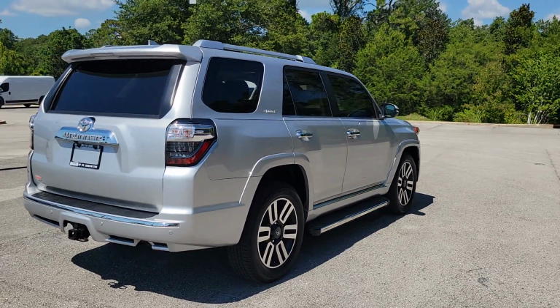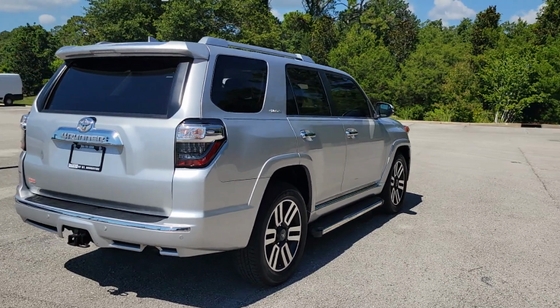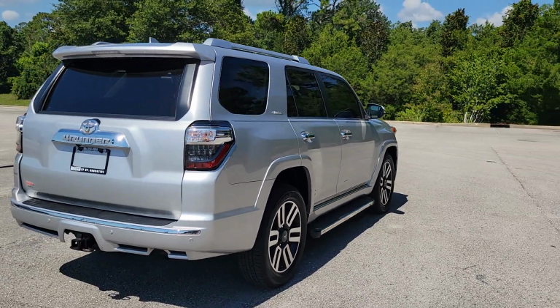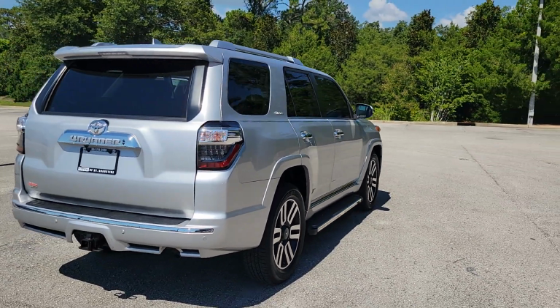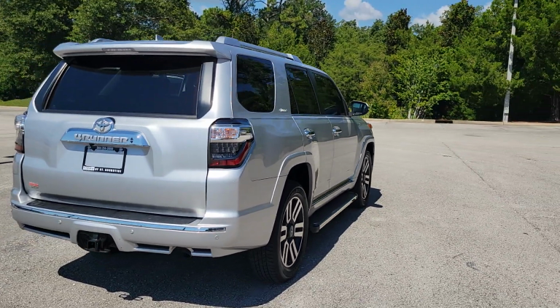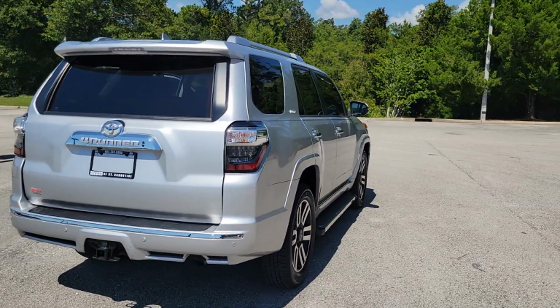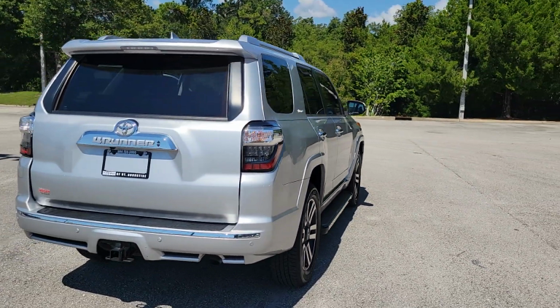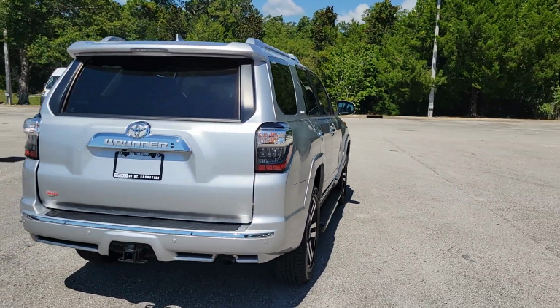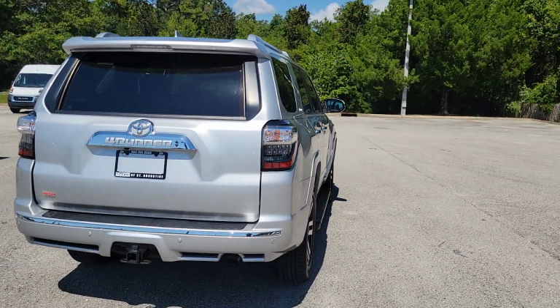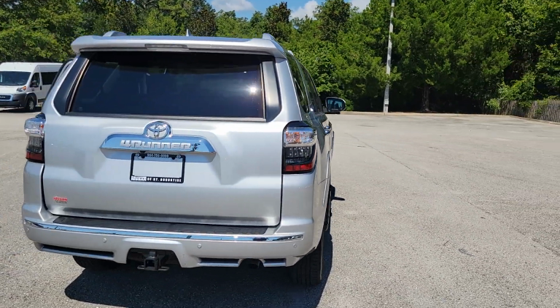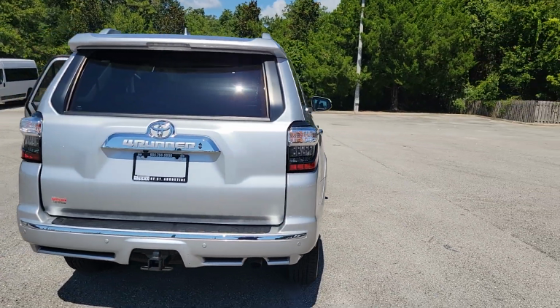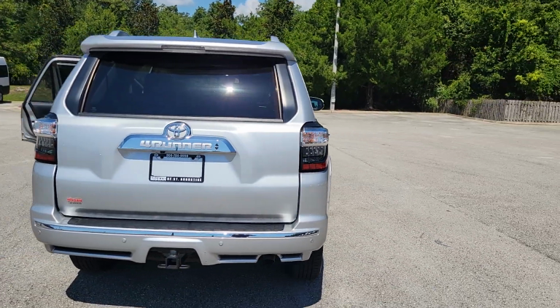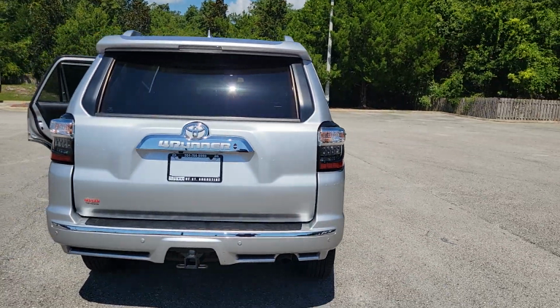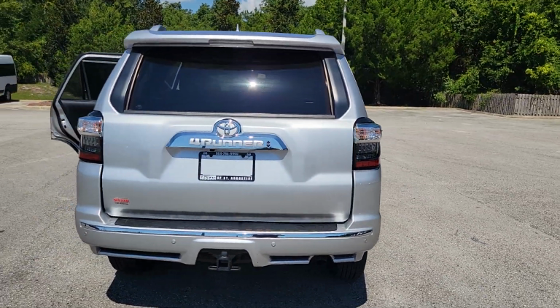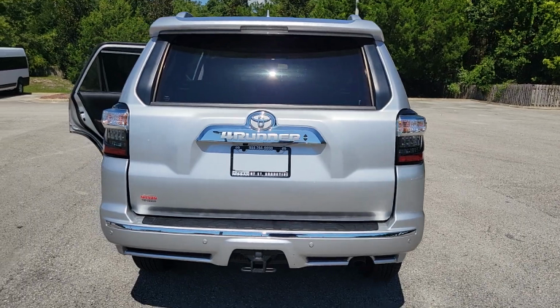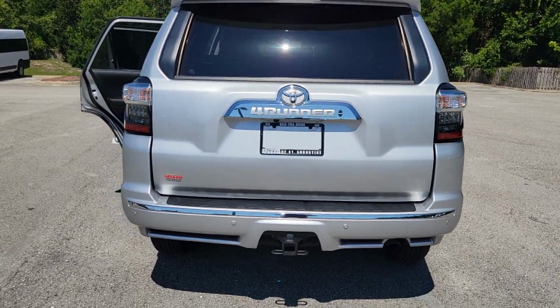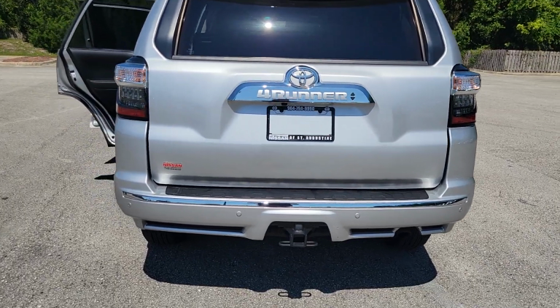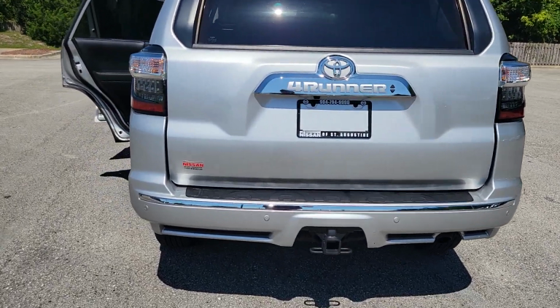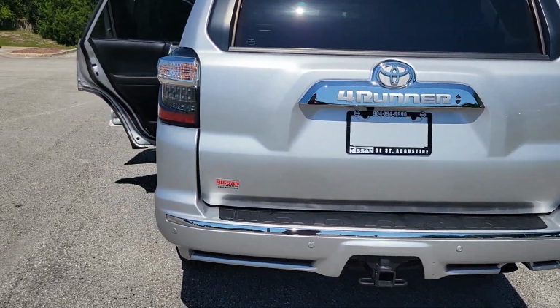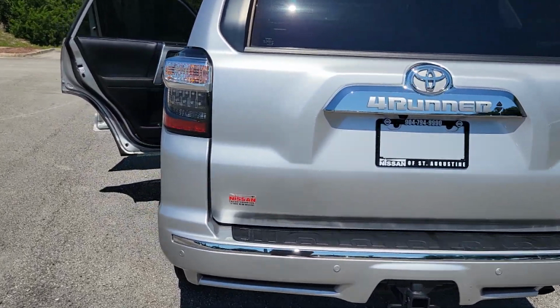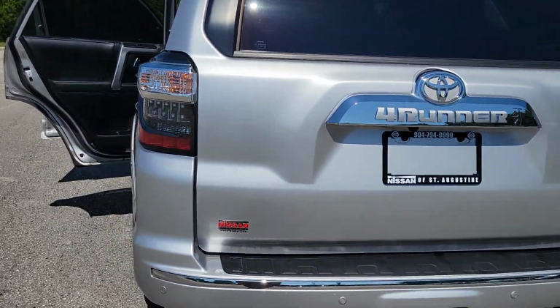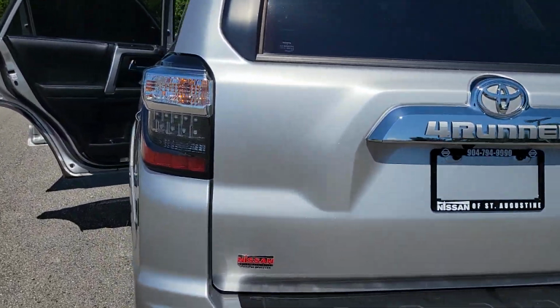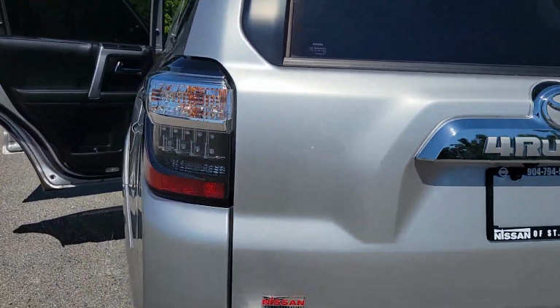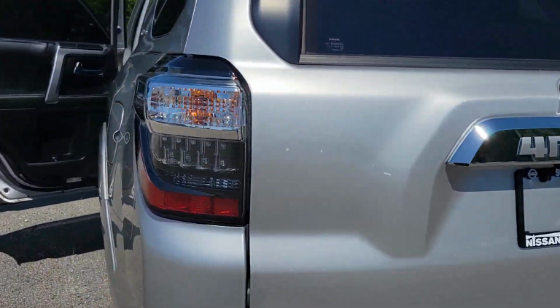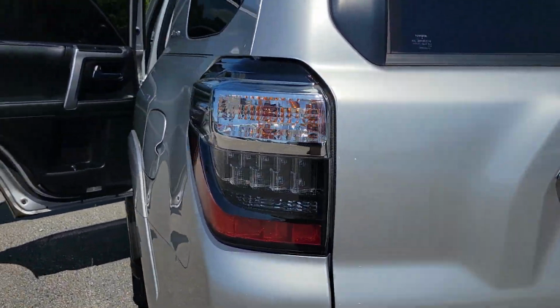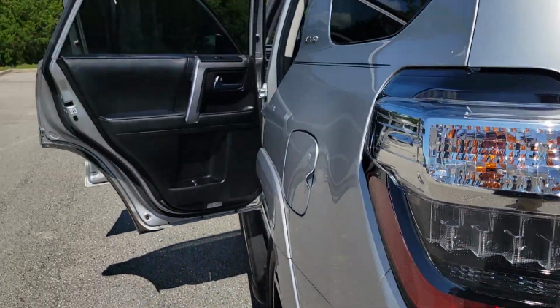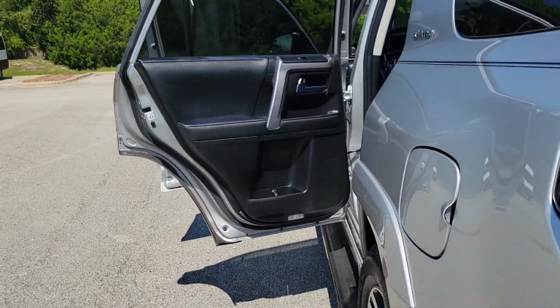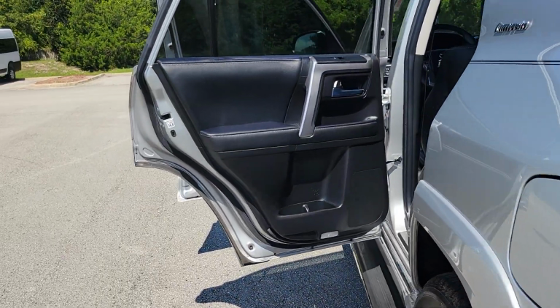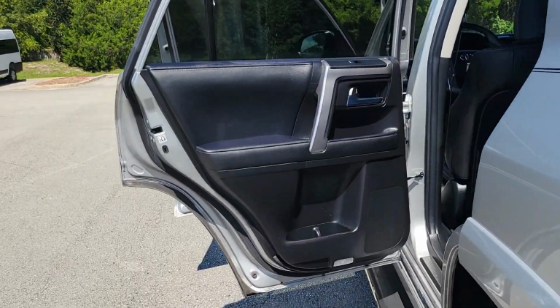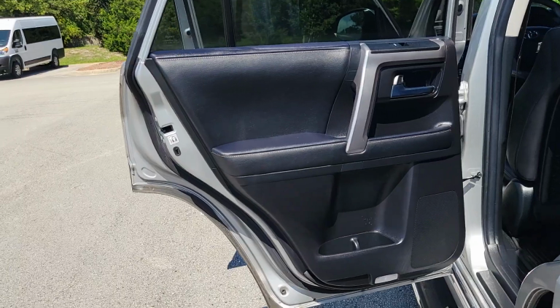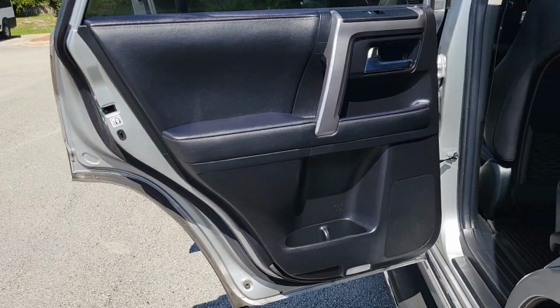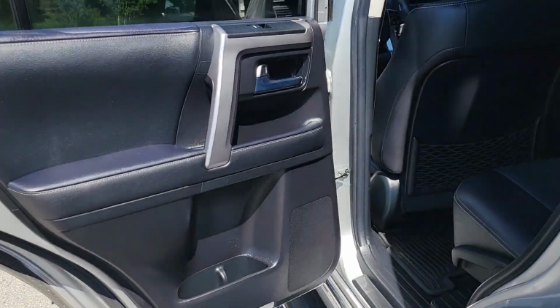The following are some of this vehicle's highlighted options: Pre-Collision System, Lane Departure Warning, Sun Moonroof, Navigation System, Keyless Entry, Premium Sound System.